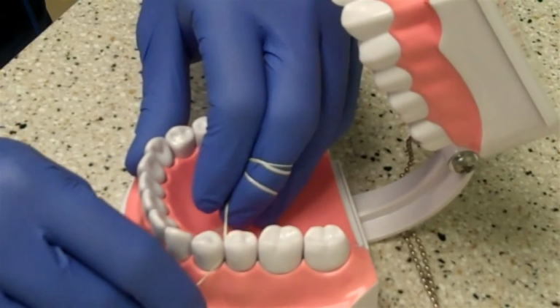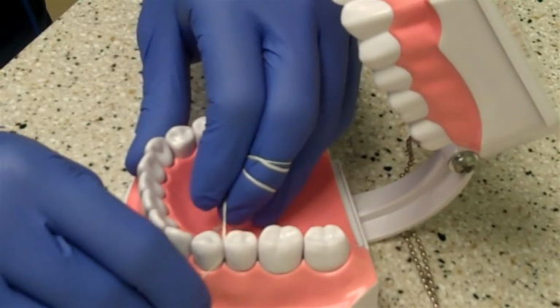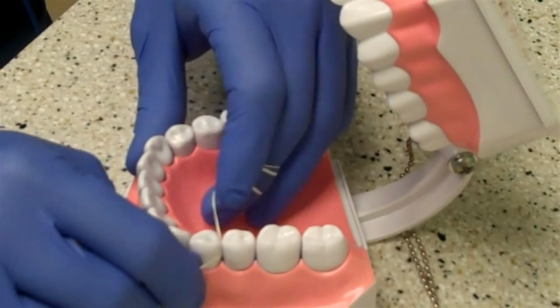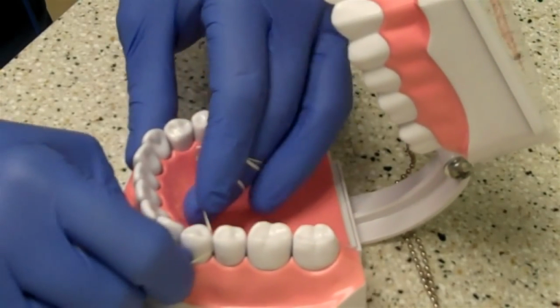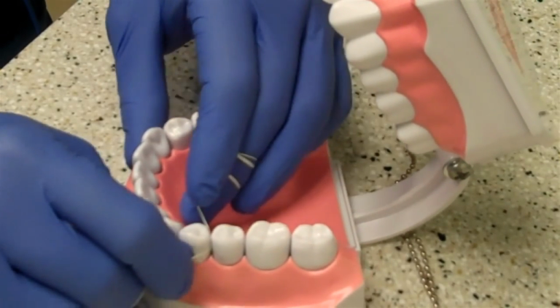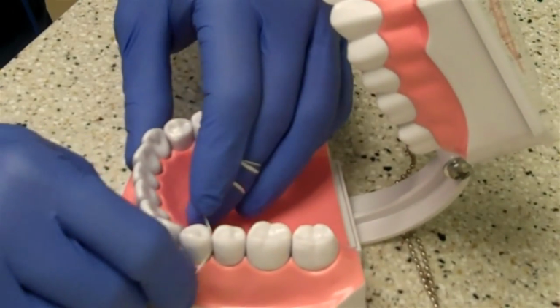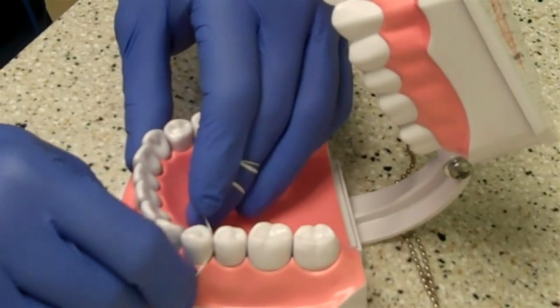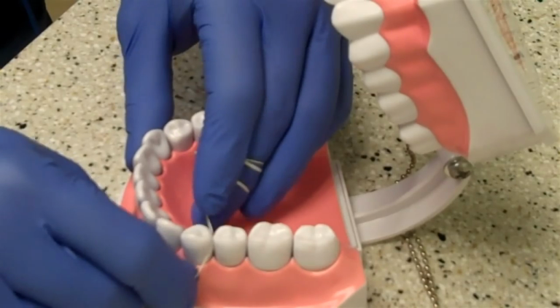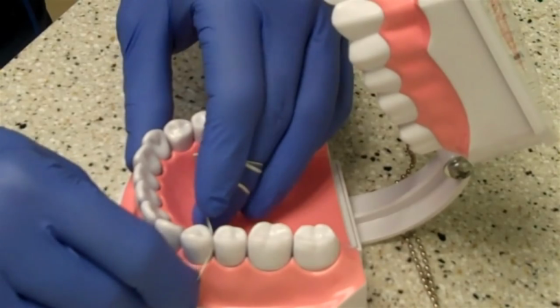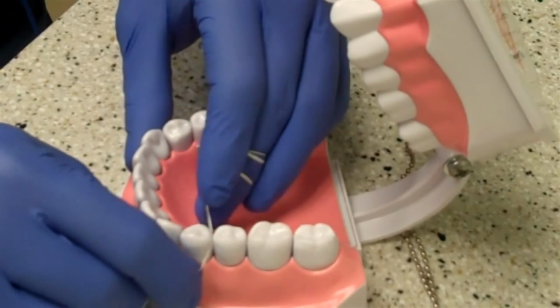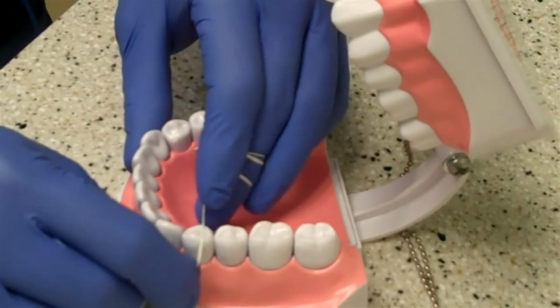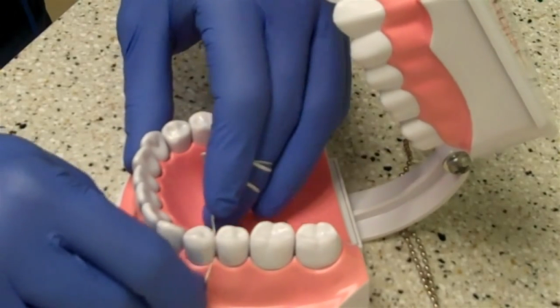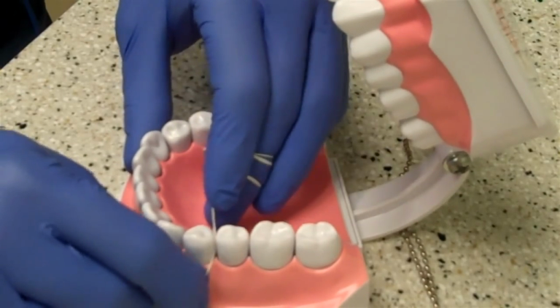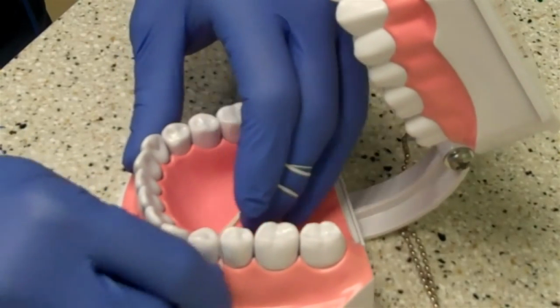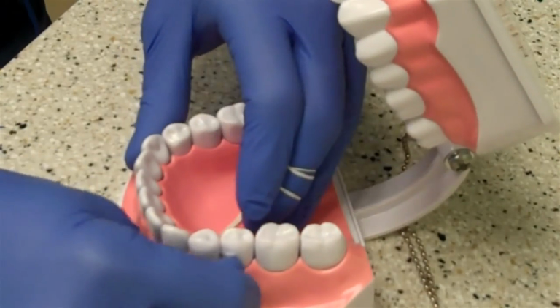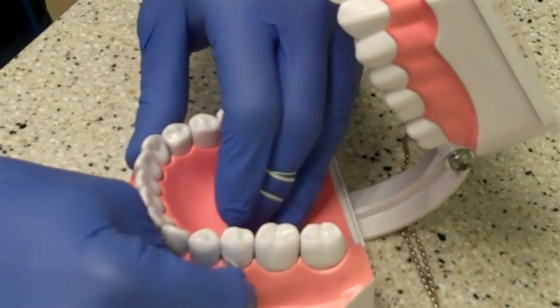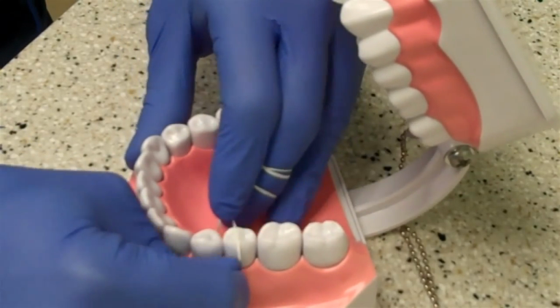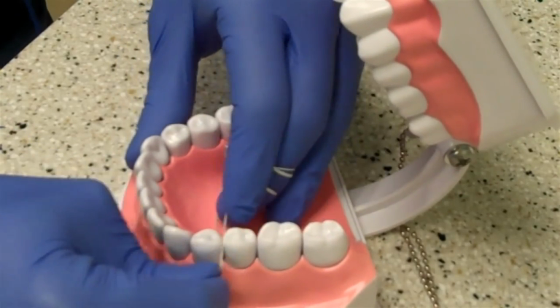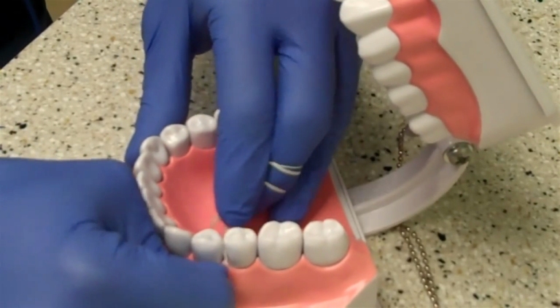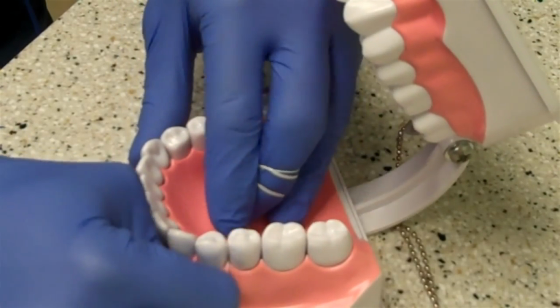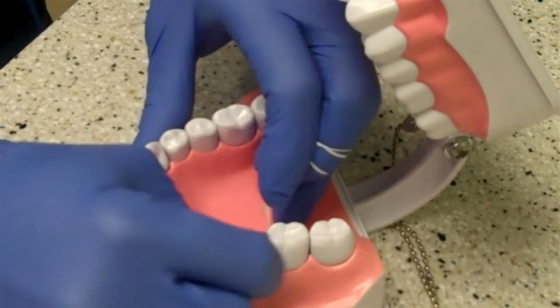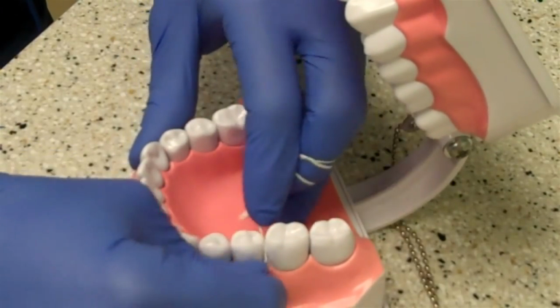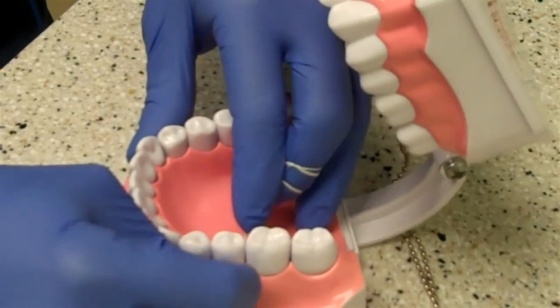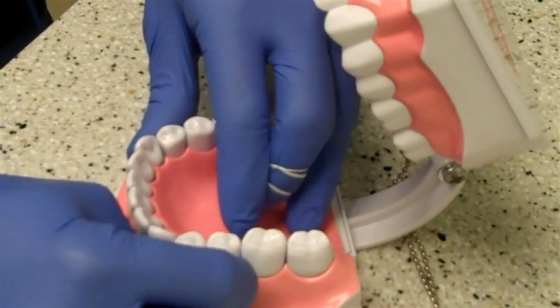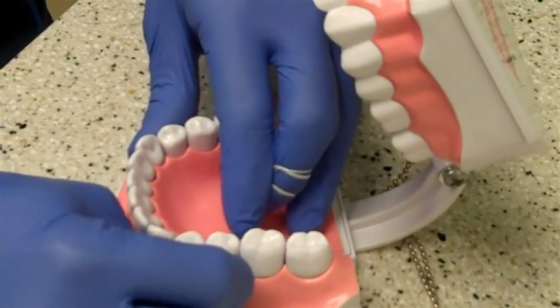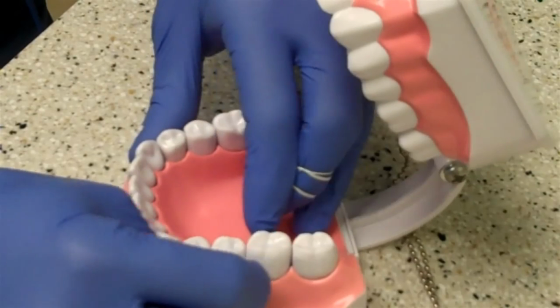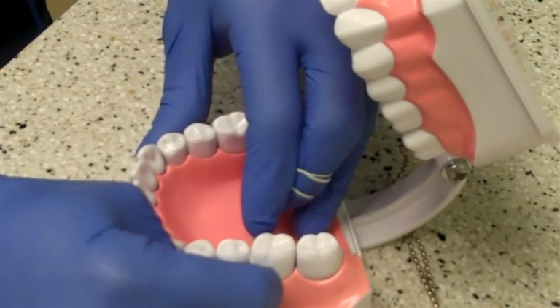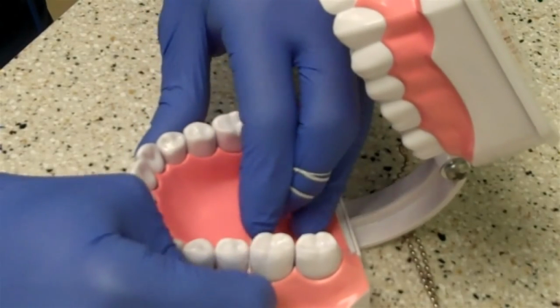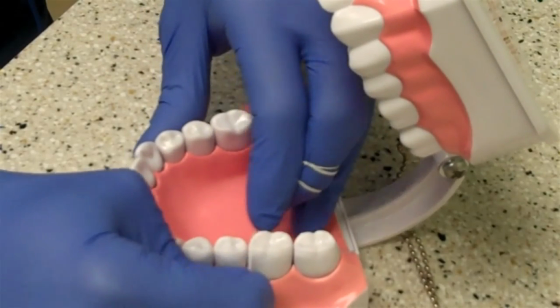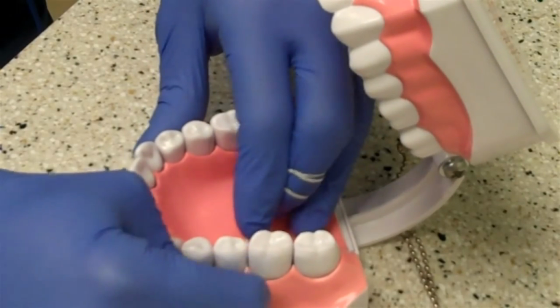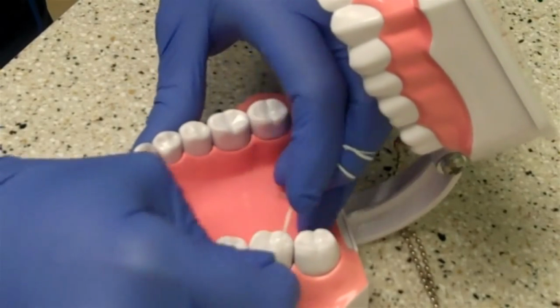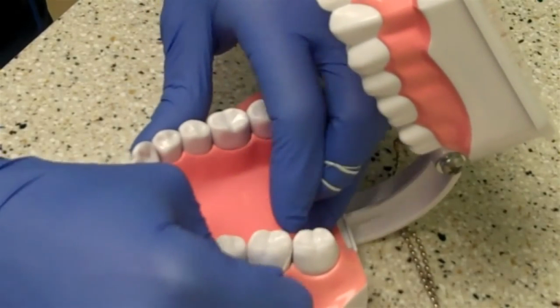You'll go do that same up-and-down motion in between all the teeth — go to every spot. The whole process should take you about a minute and a half to get everything really clean.